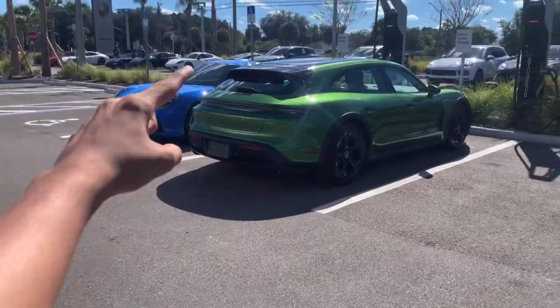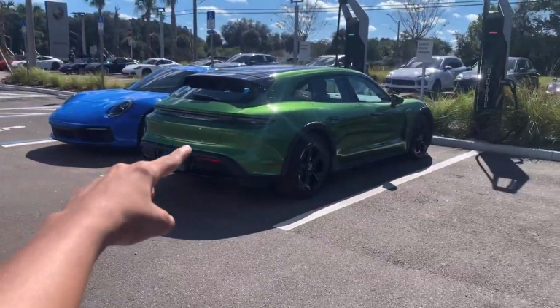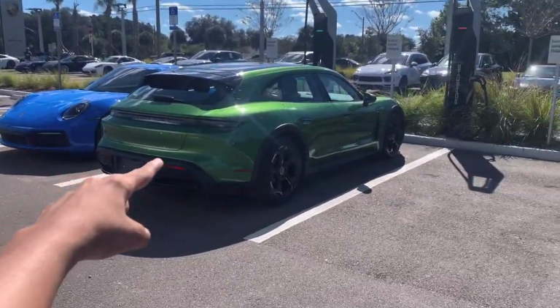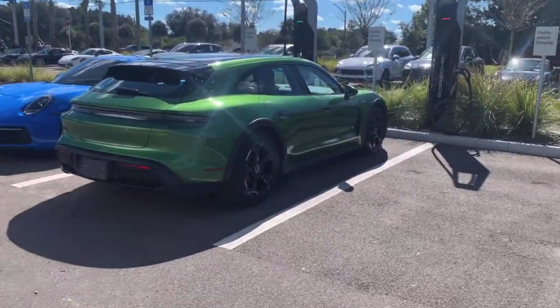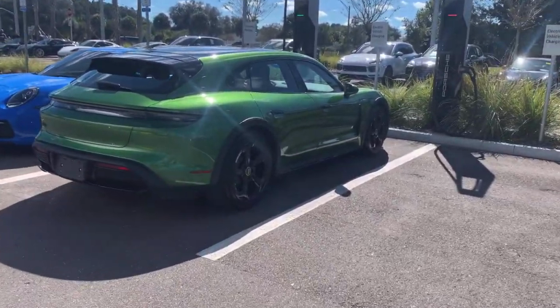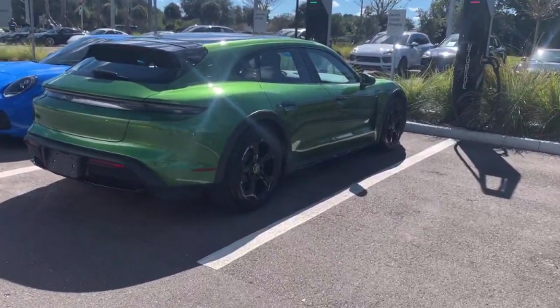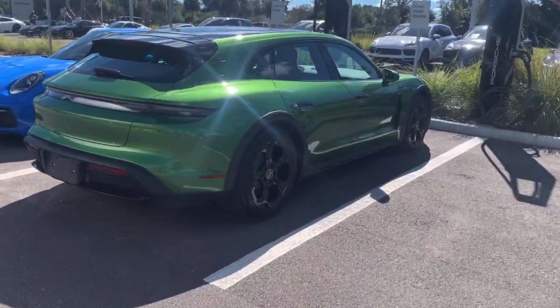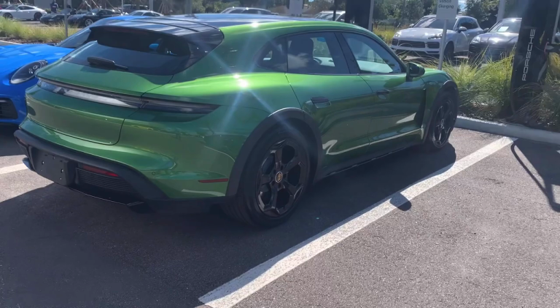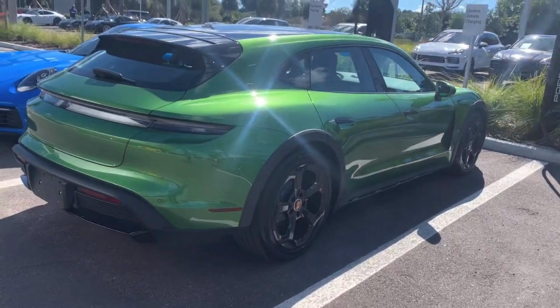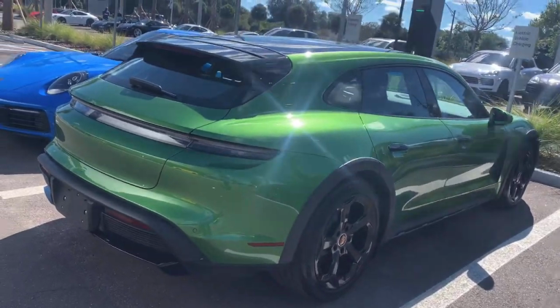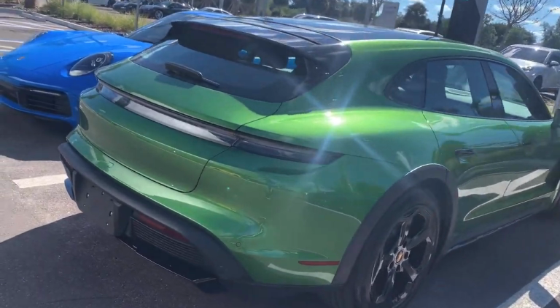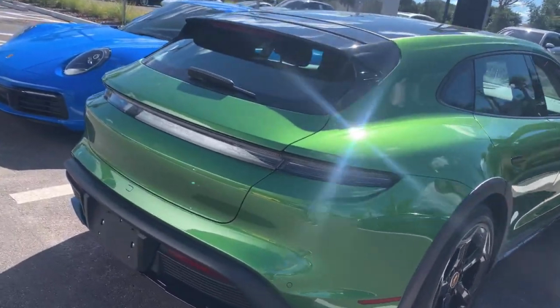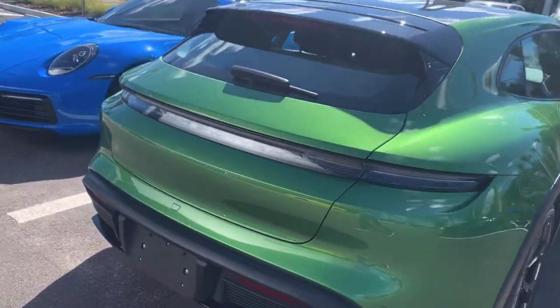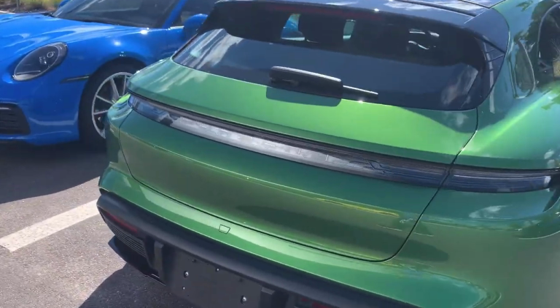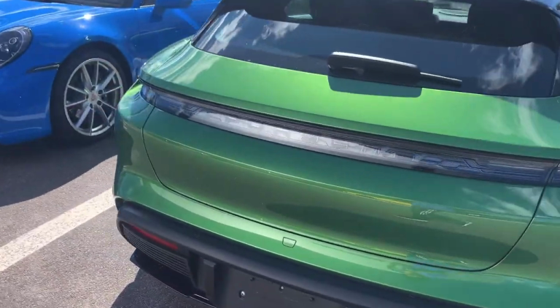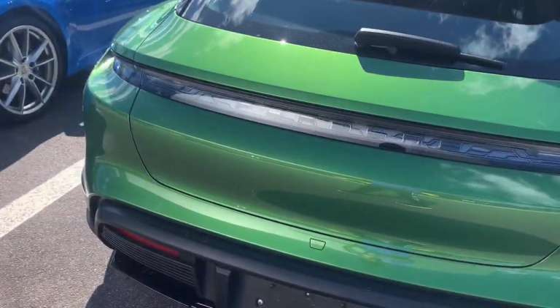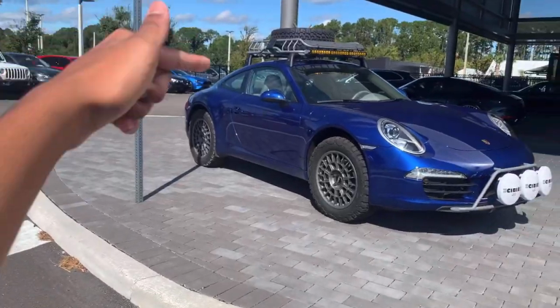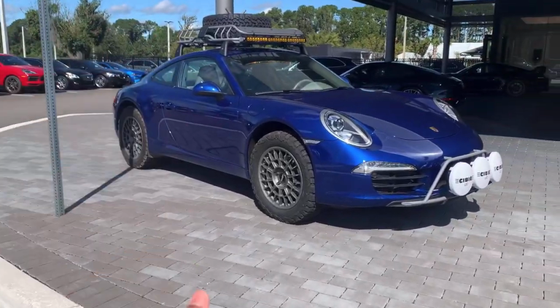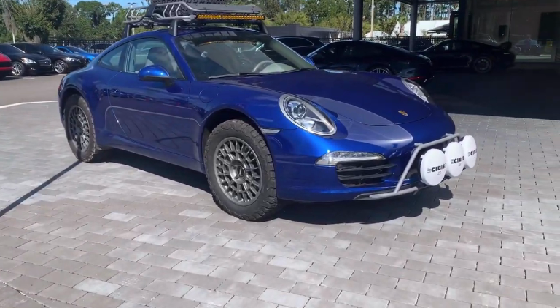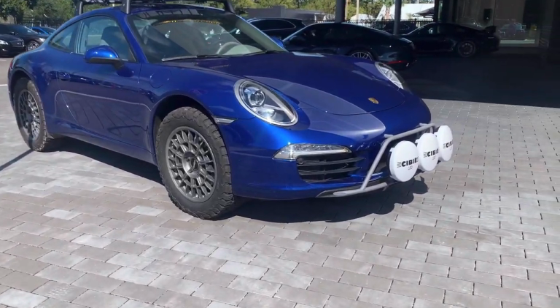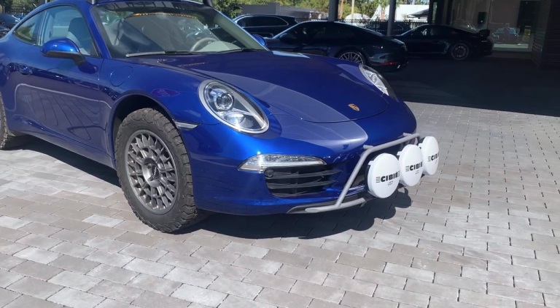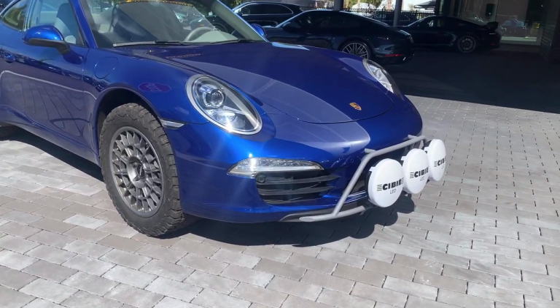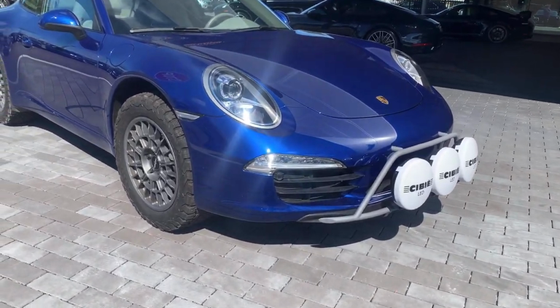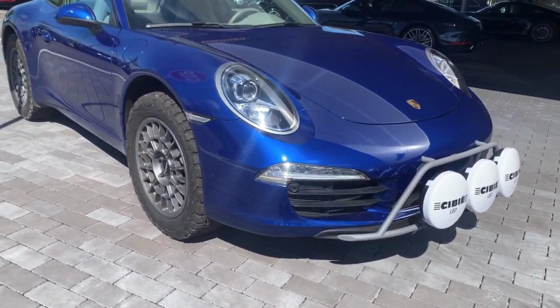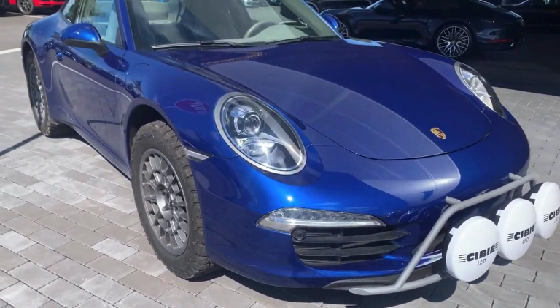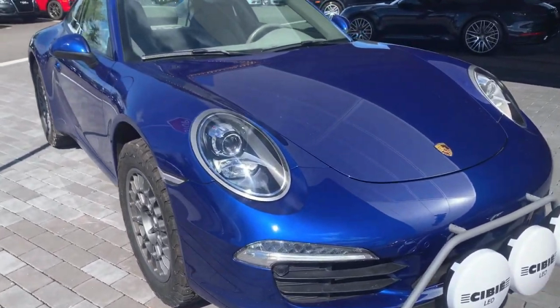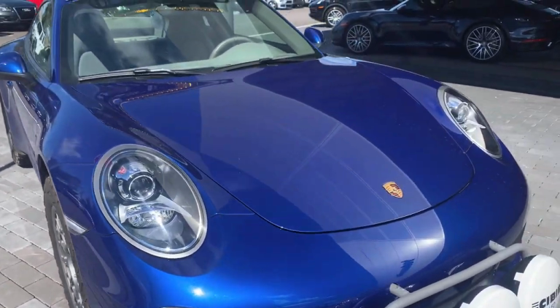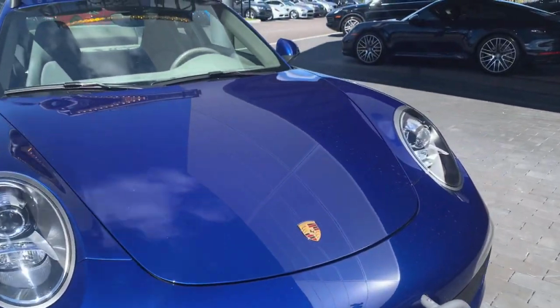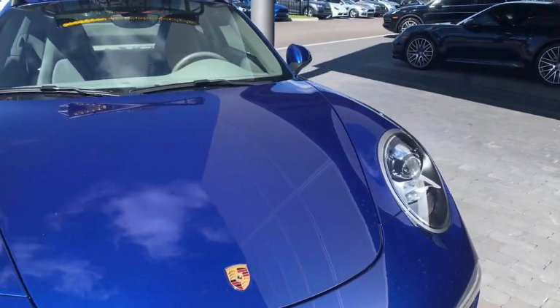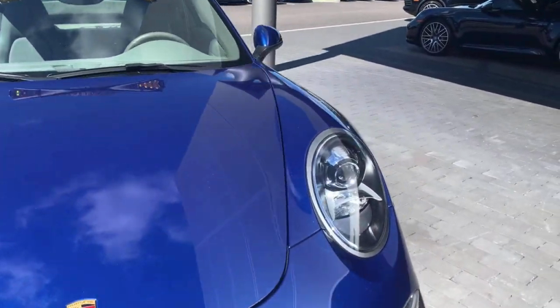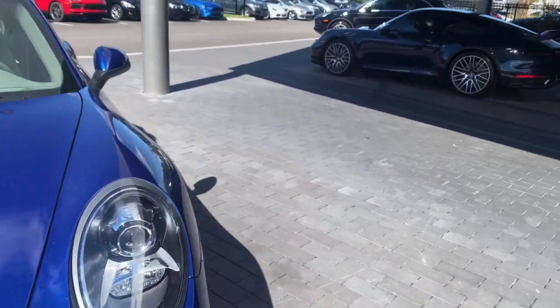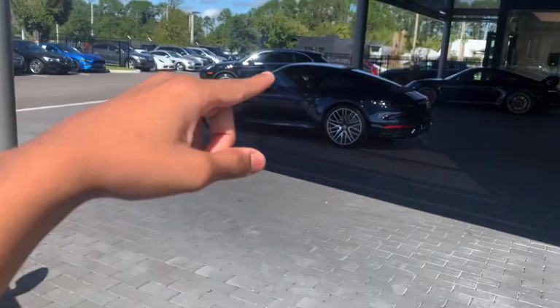Over here we have a beautiful Porsche Taycan Cross Turismo — never seen one of these either — finished in this beautiful green paint. Here we have a 911 Safari, a 991.1 generation — just a cool, cool thing.